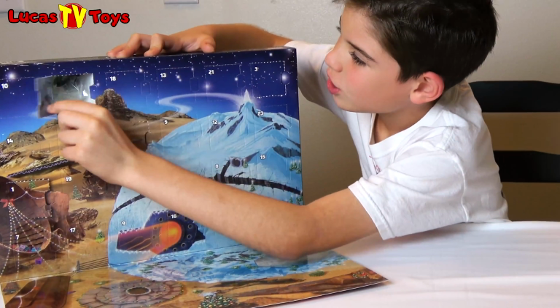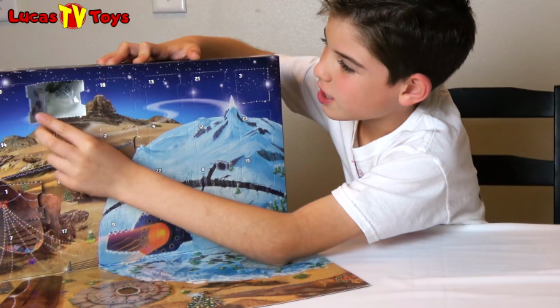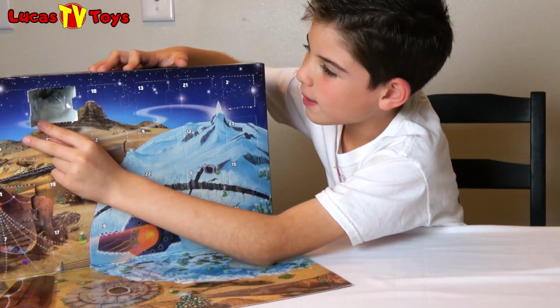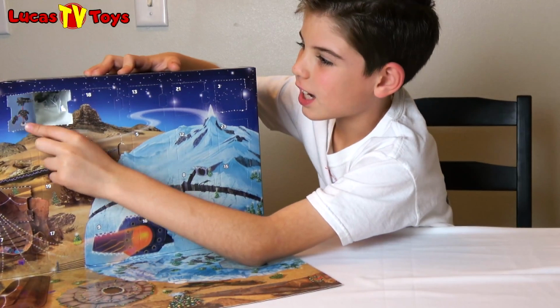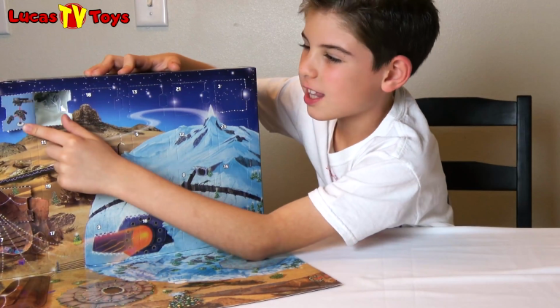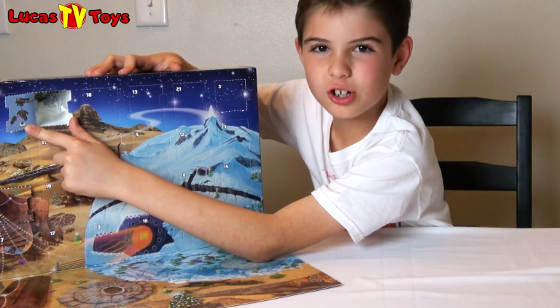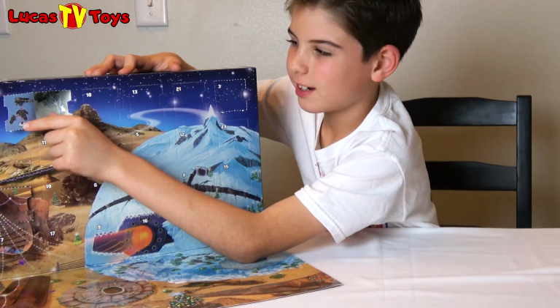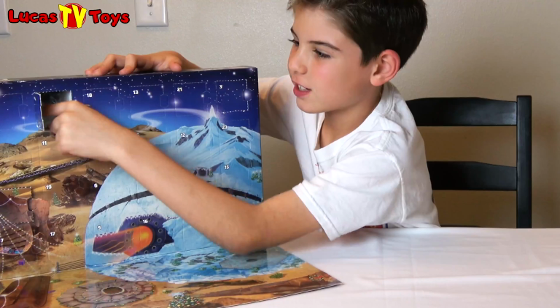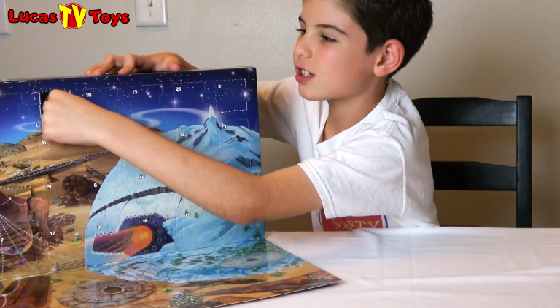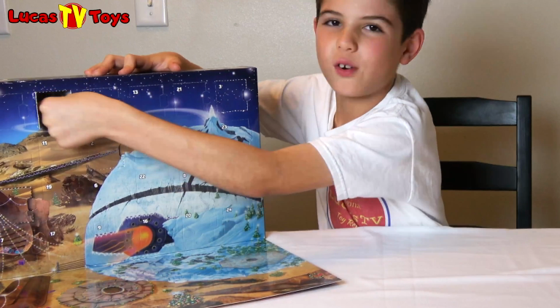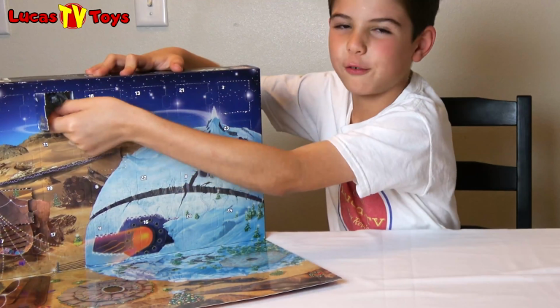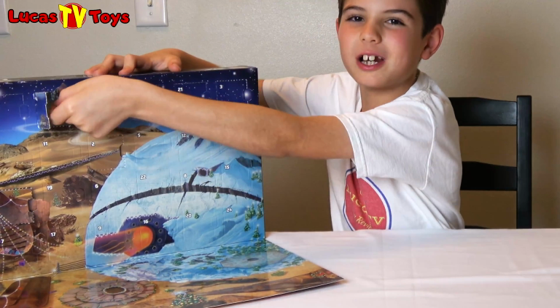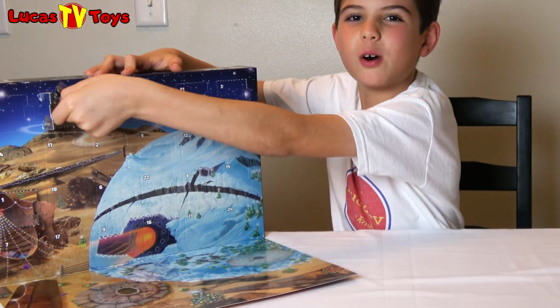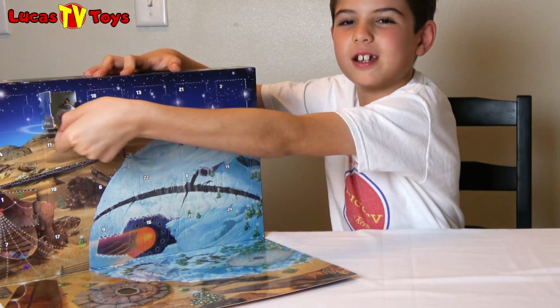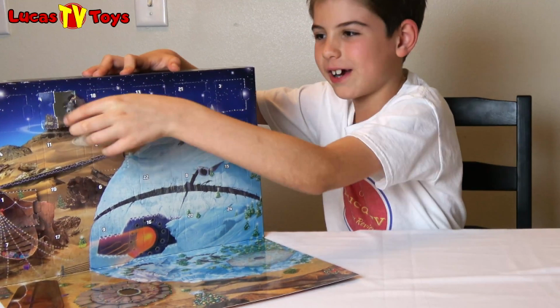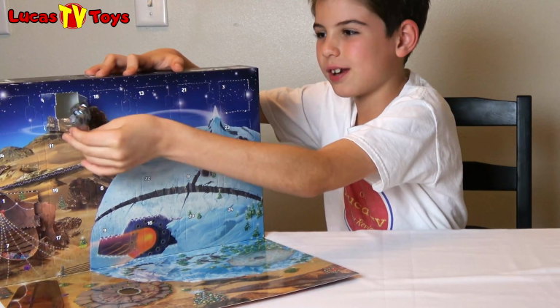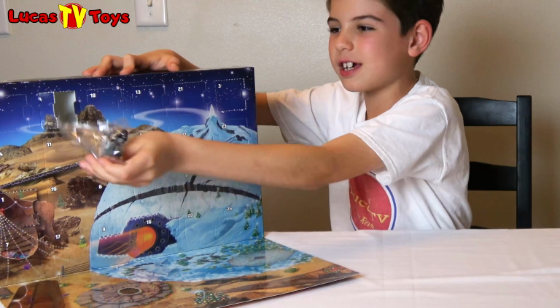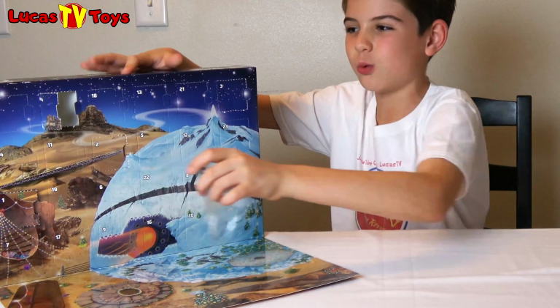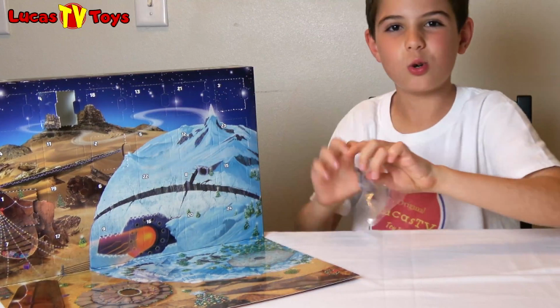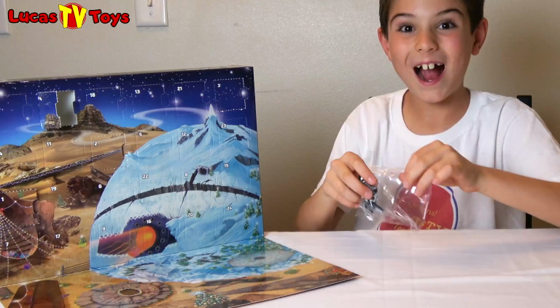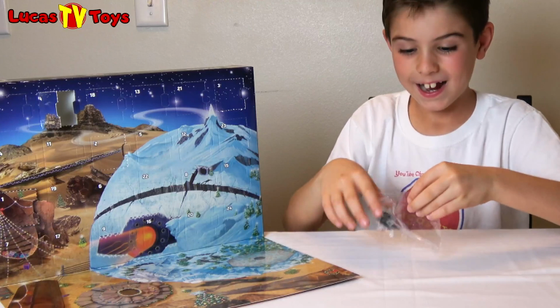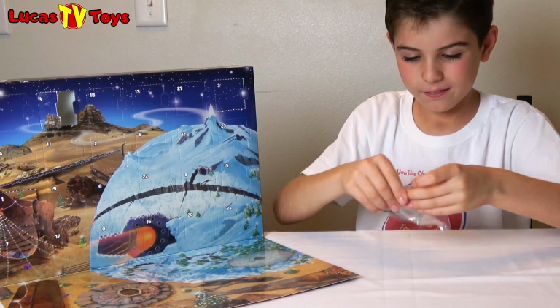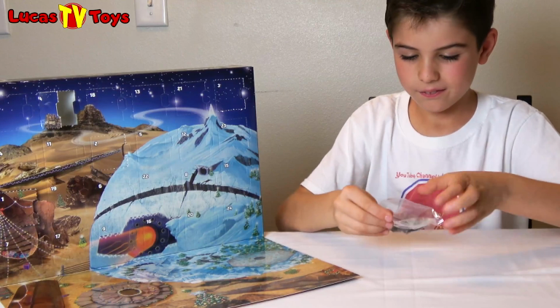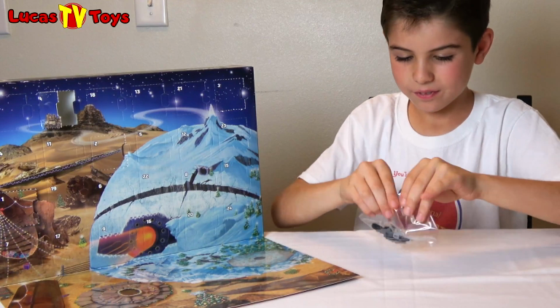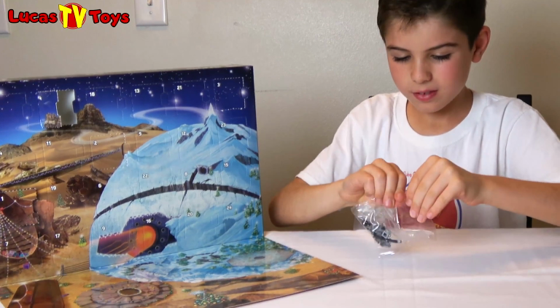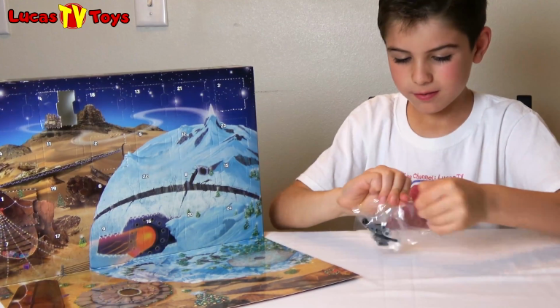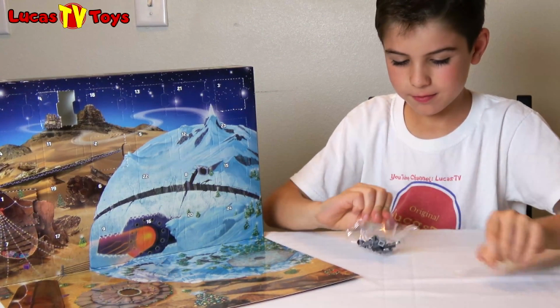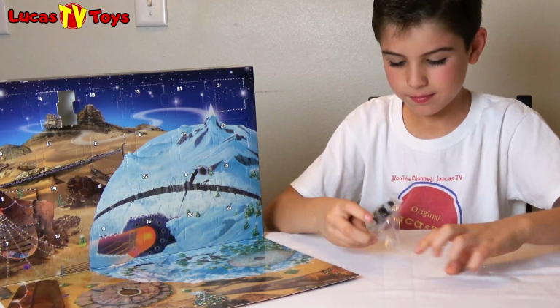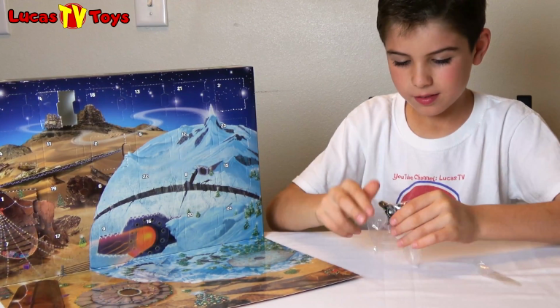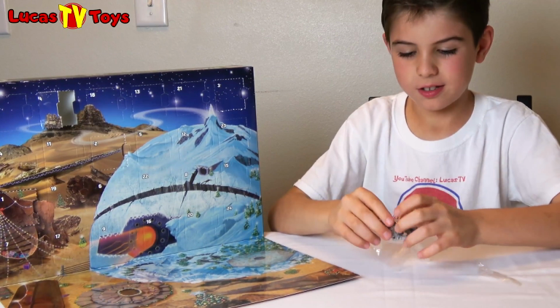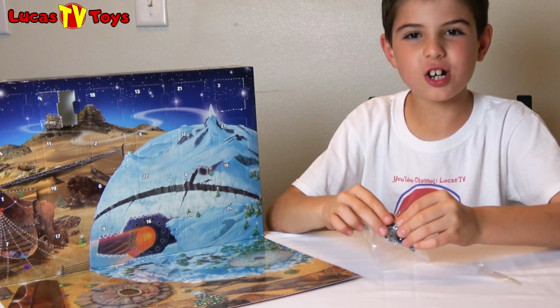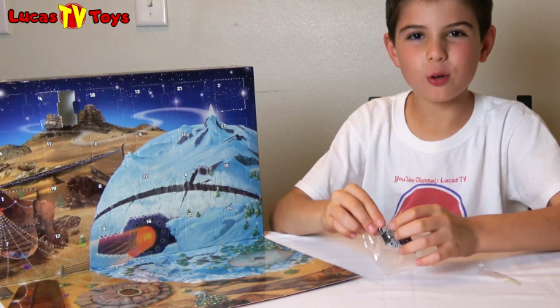So today we've got this little turret. I saw this on the front and I really wanted to build it. So now I get to! Let's start building.